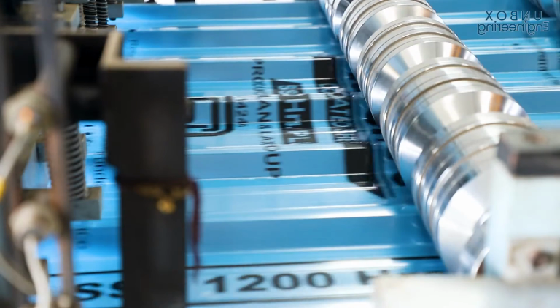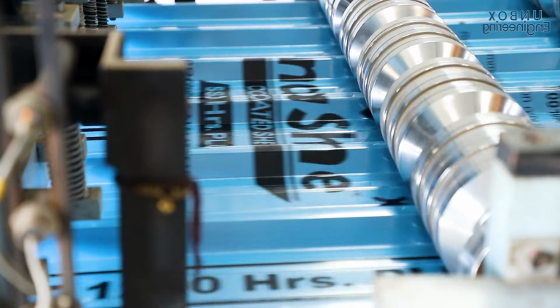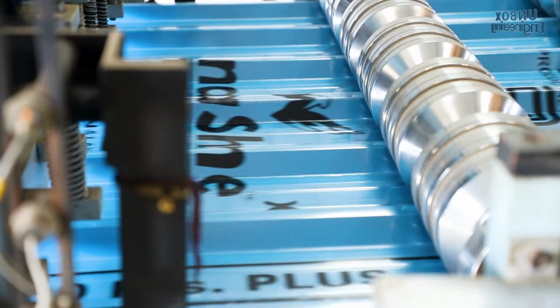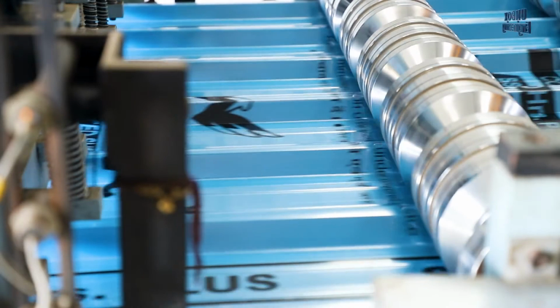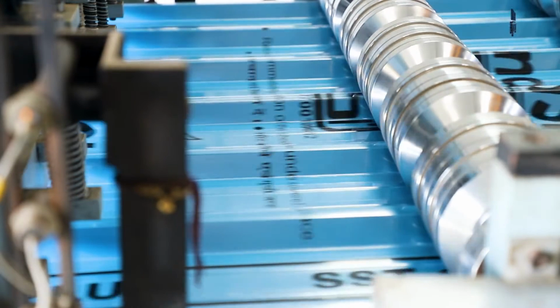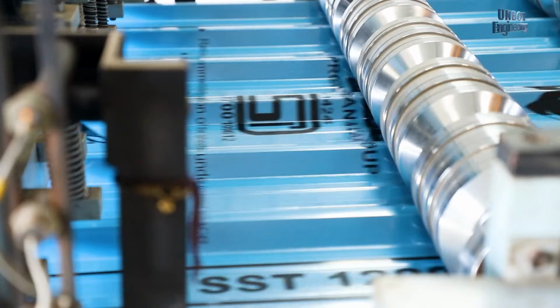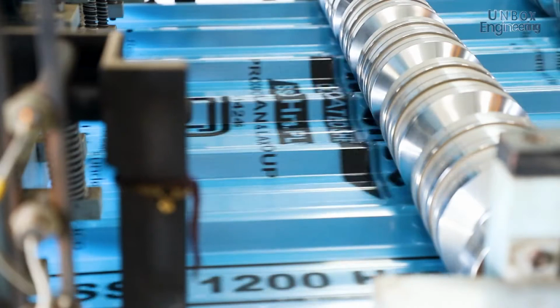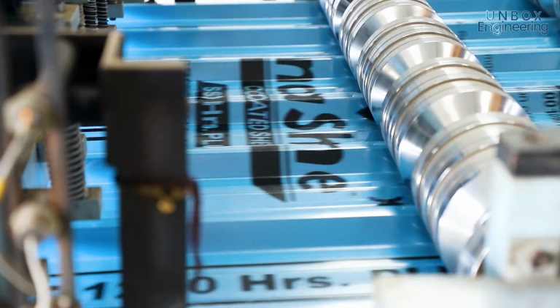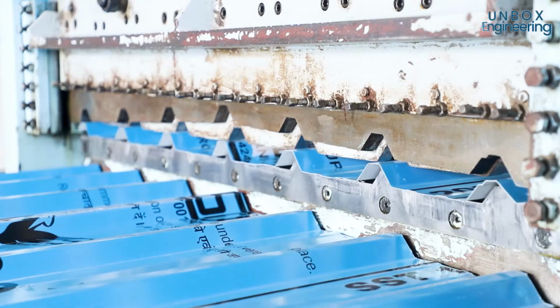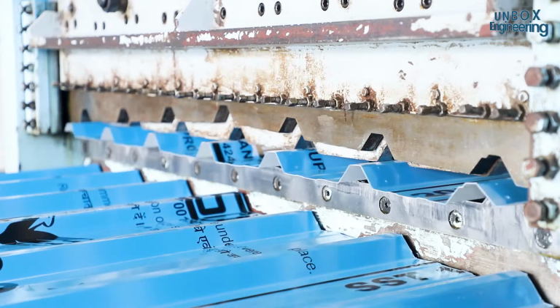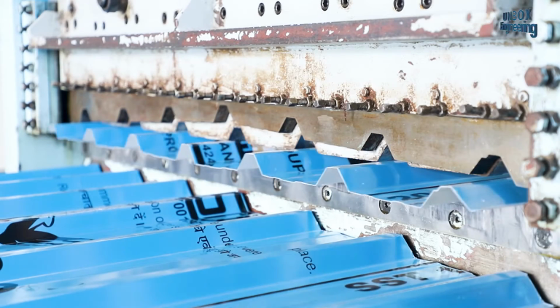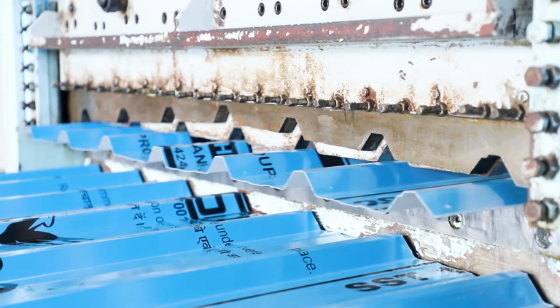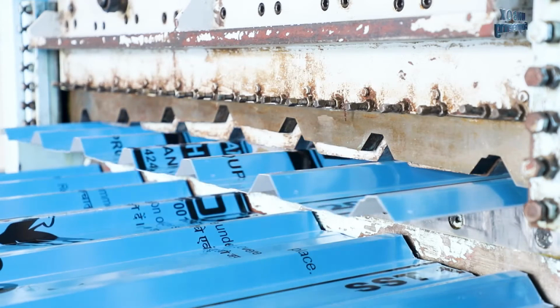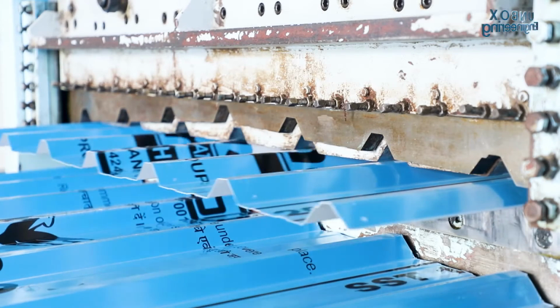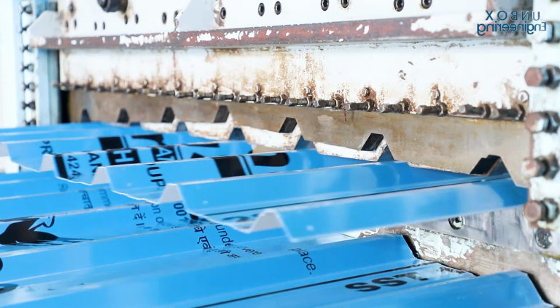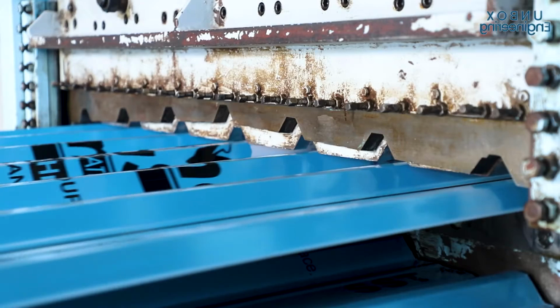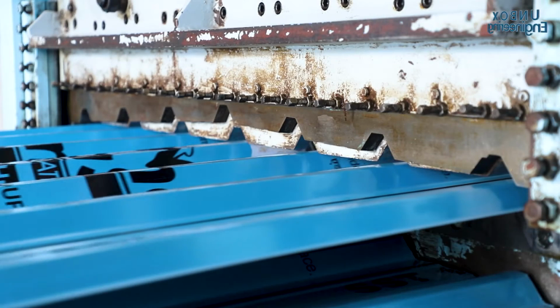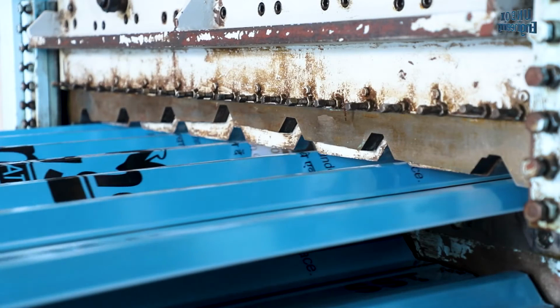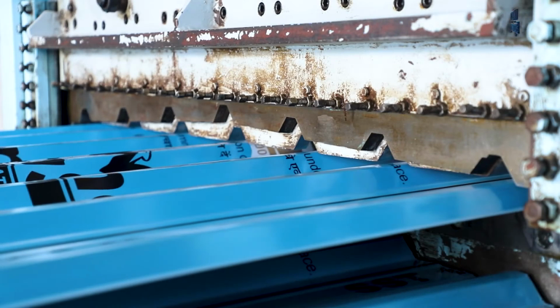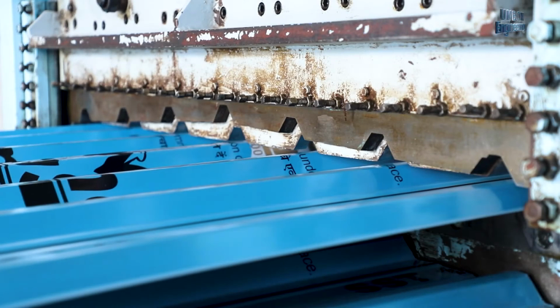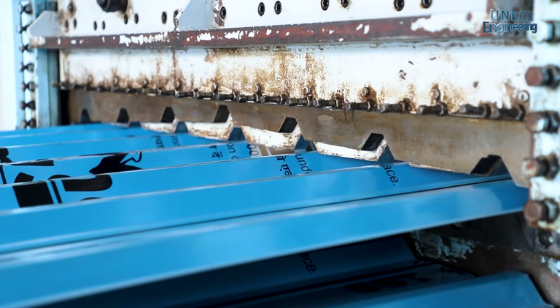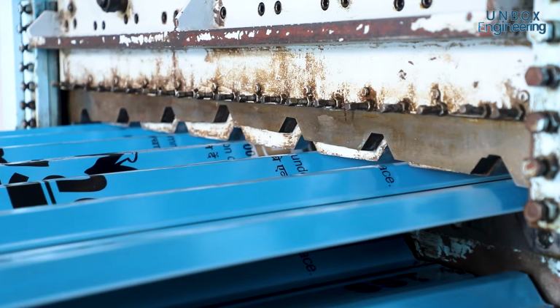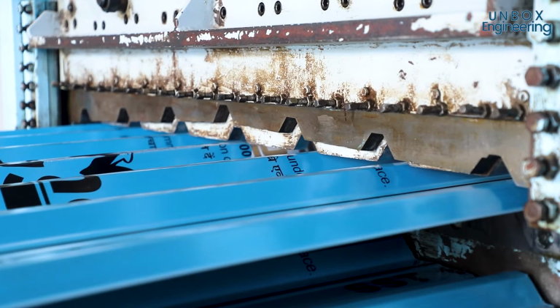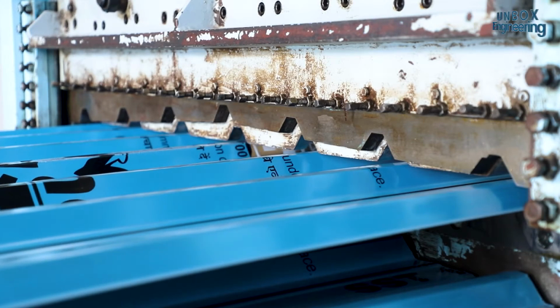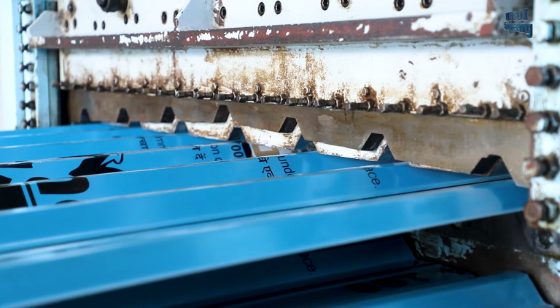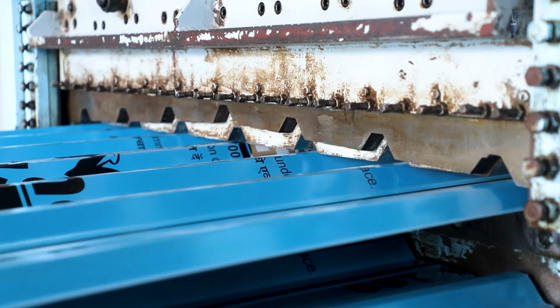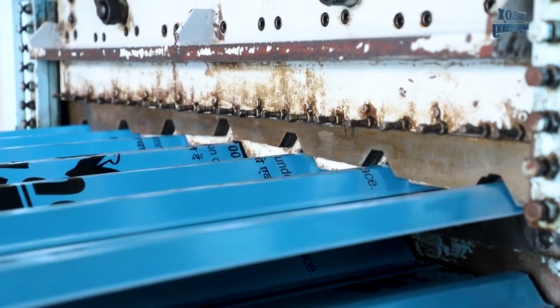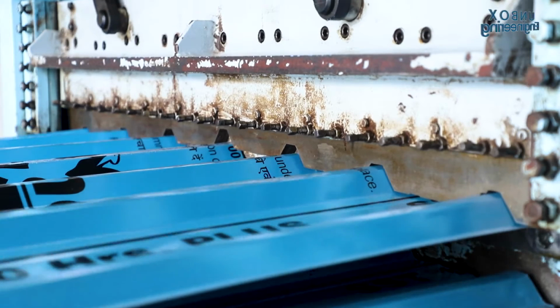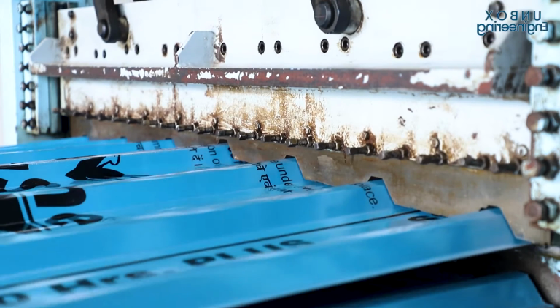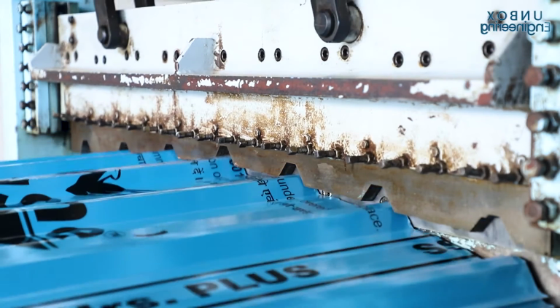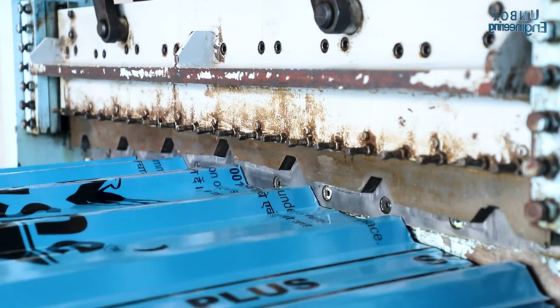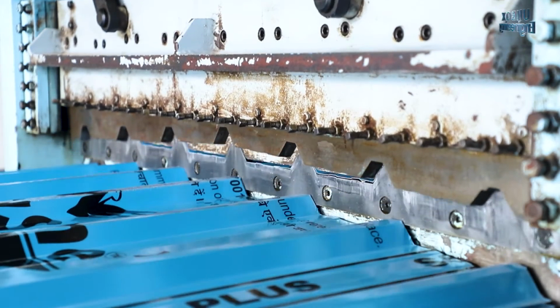Different projects require different length sheets, so when a roof sheet reaches its required length it is automatically cut with a metal sheet cutter.